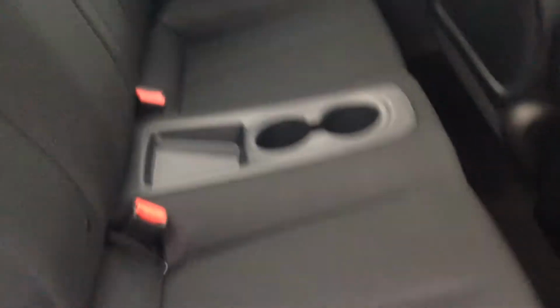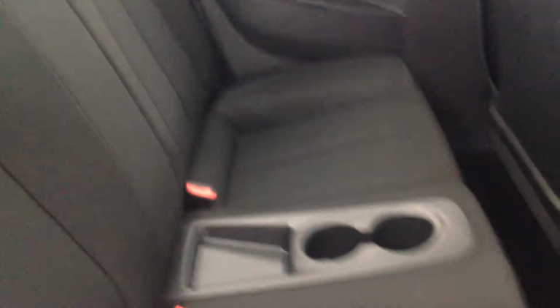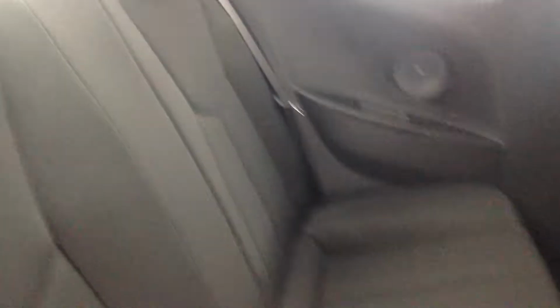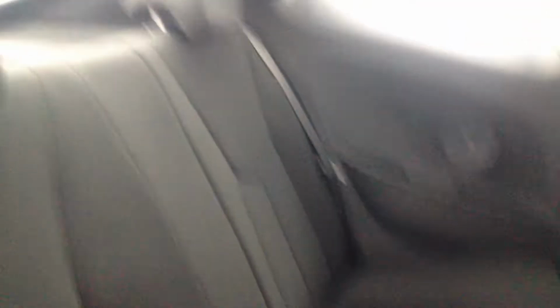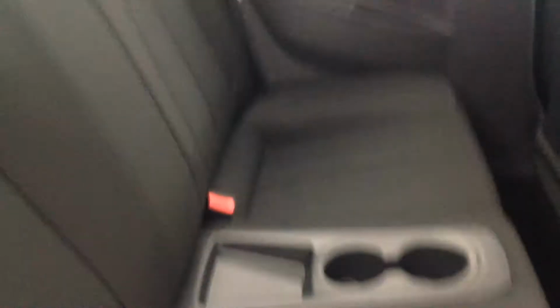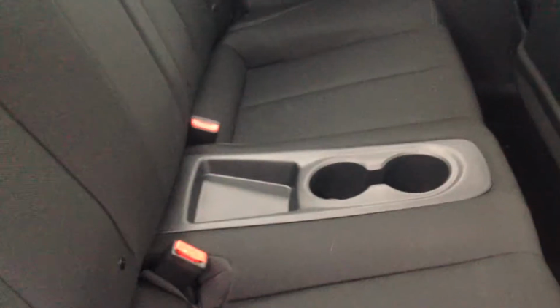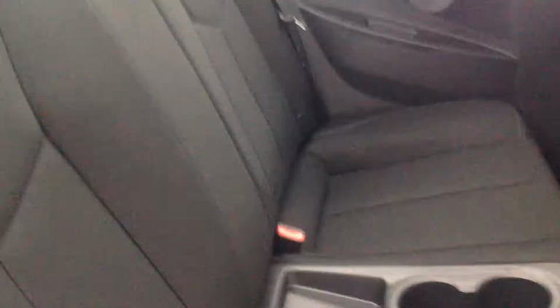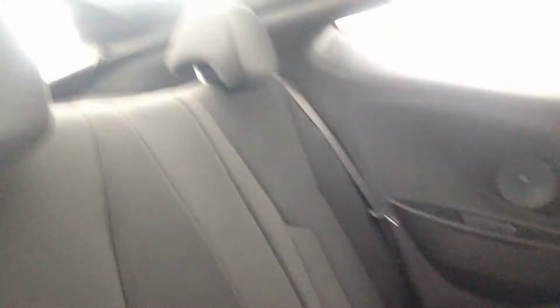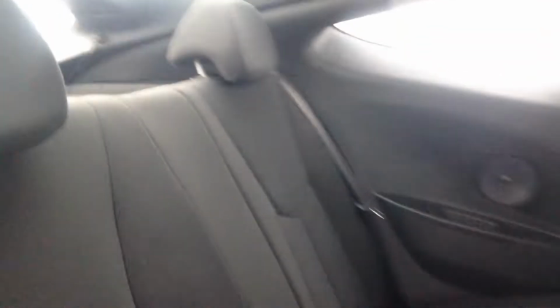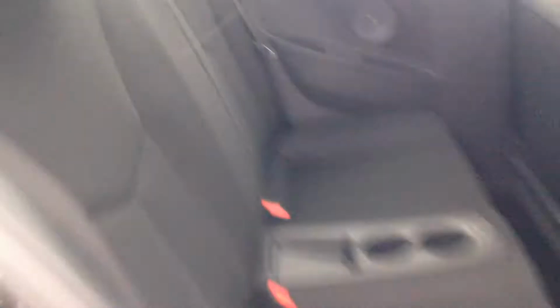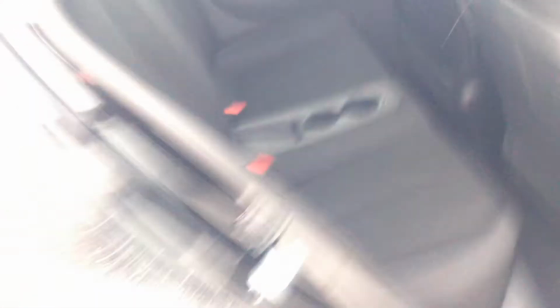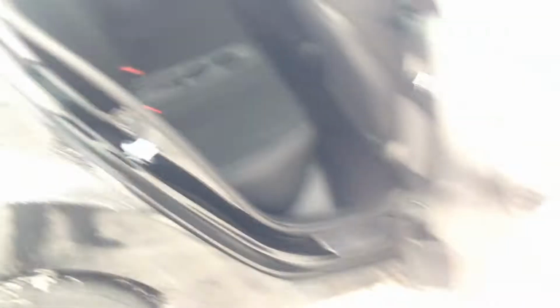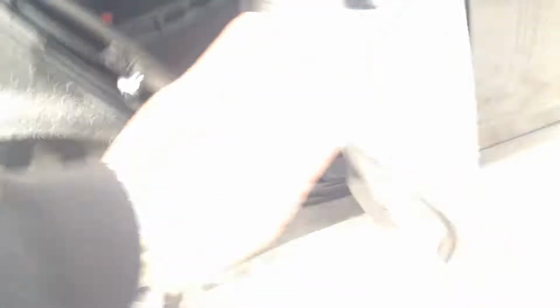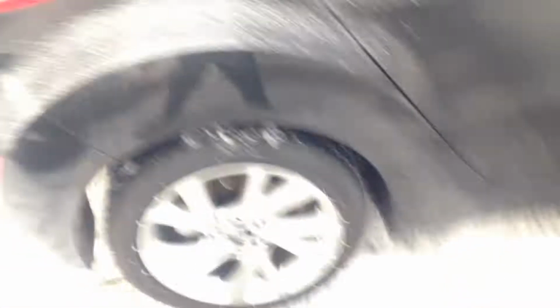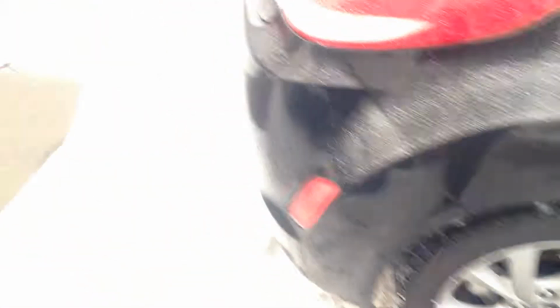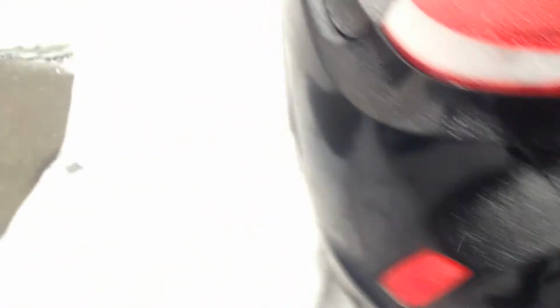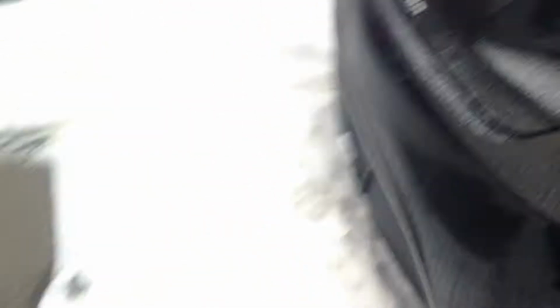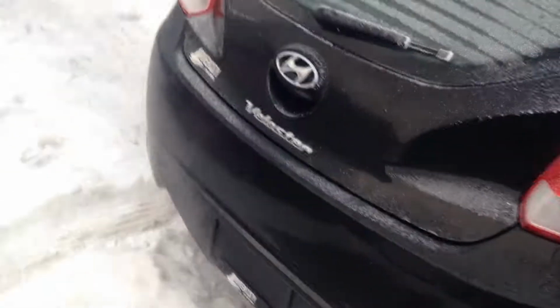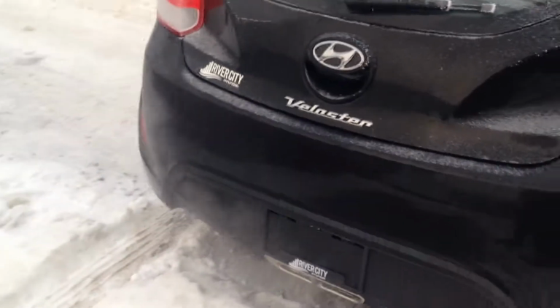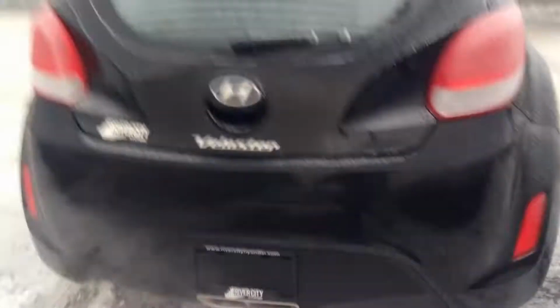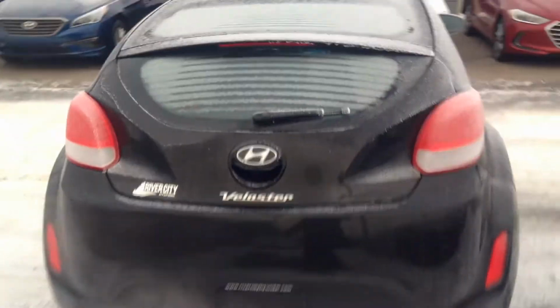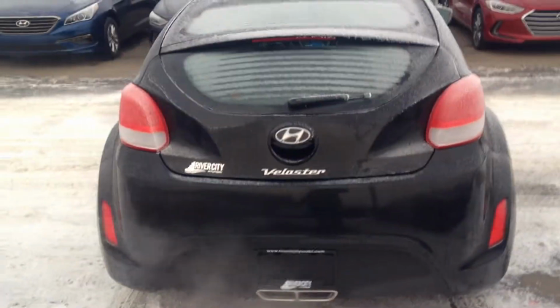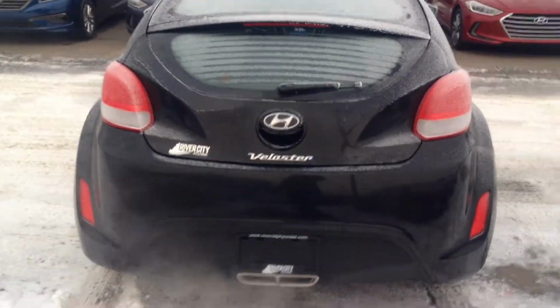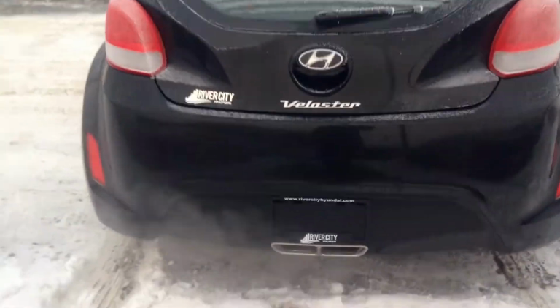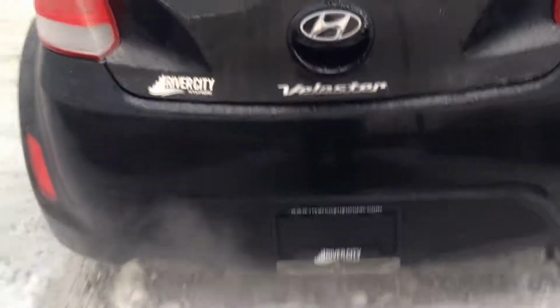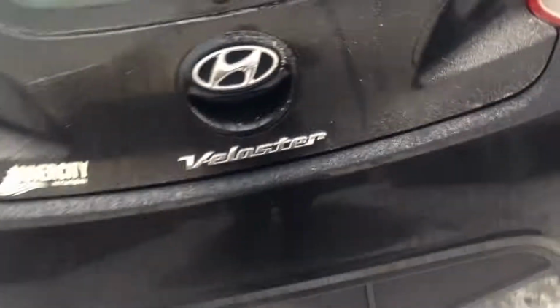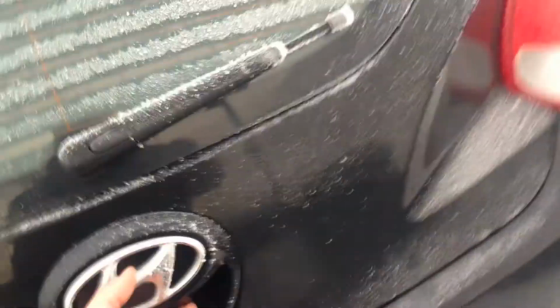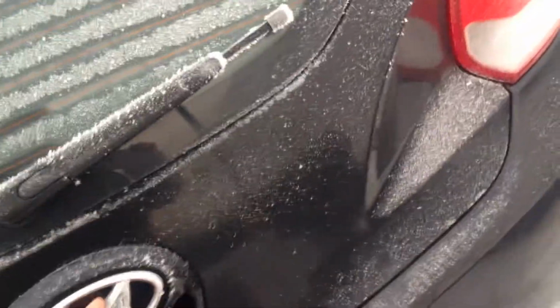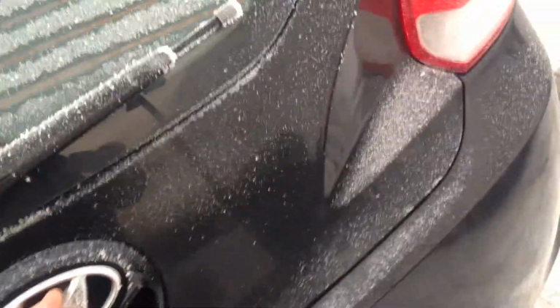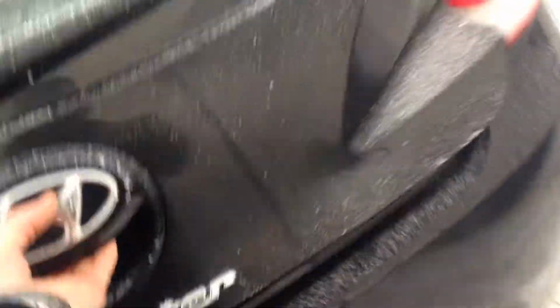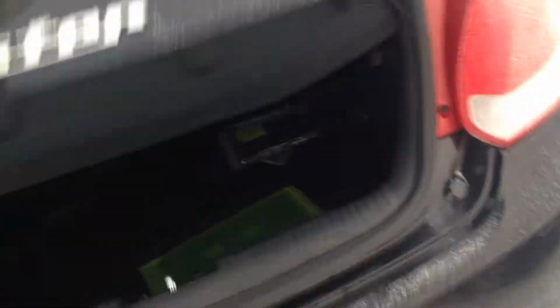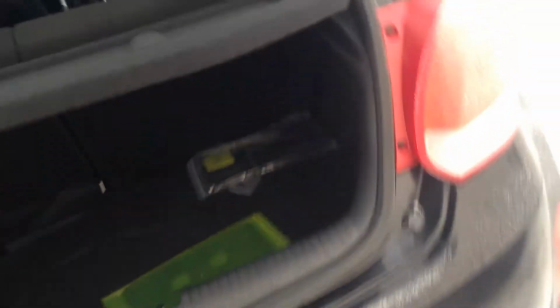I'll just show you the back here. This is the third door I was telling you about. Beautiful interior — you've got the cup holders there and everything. A couple seats in the back. I'll just show you how it looks at the back.